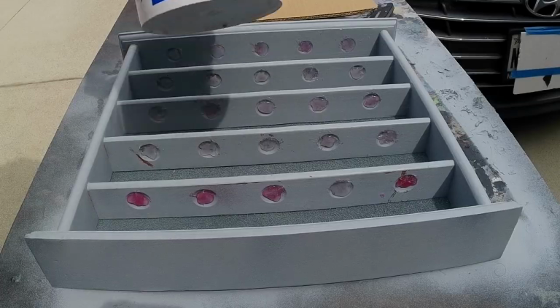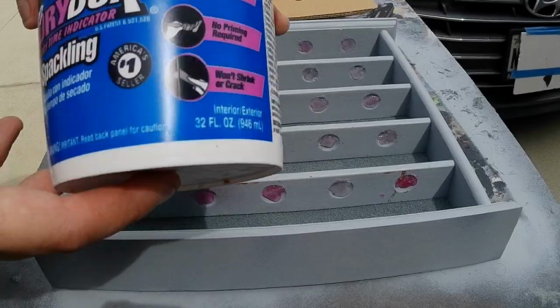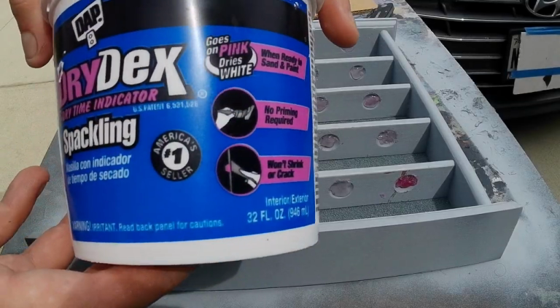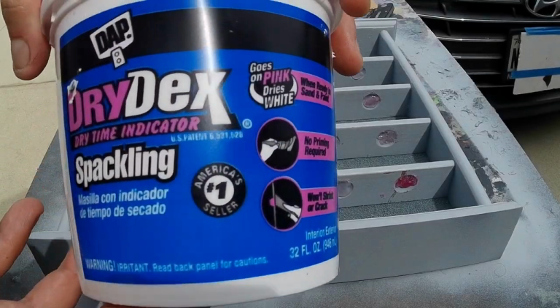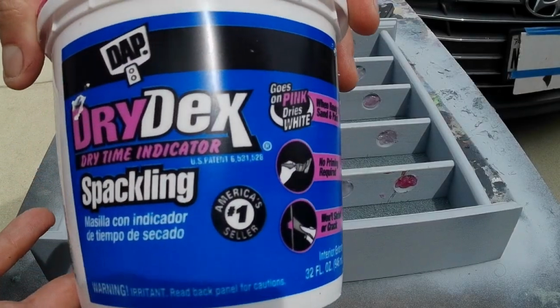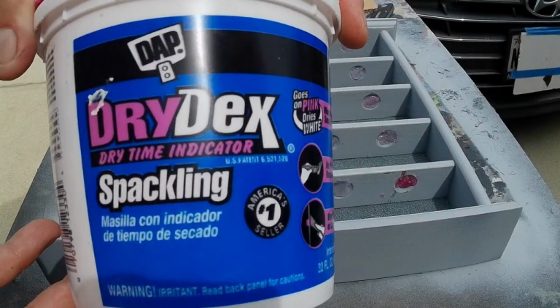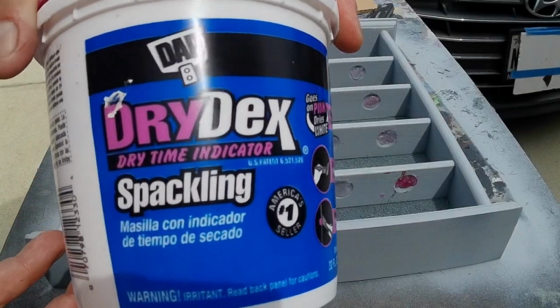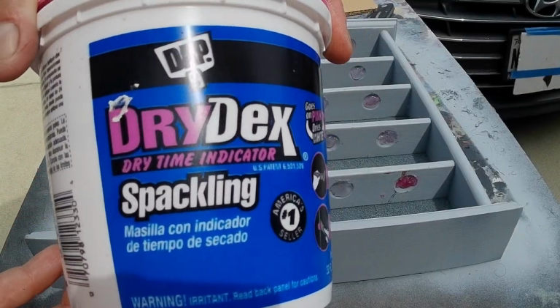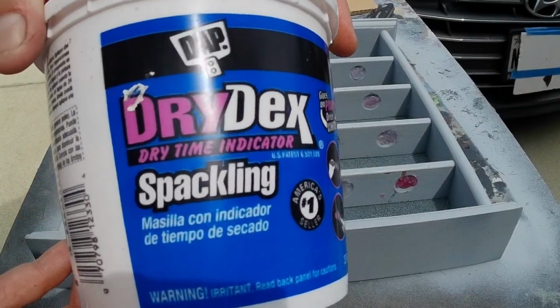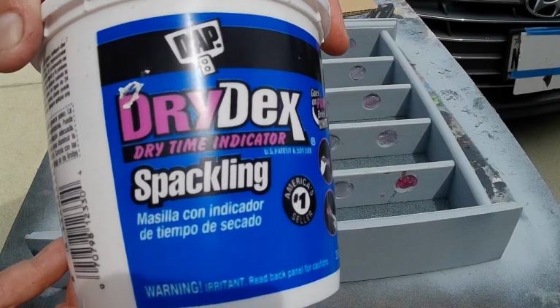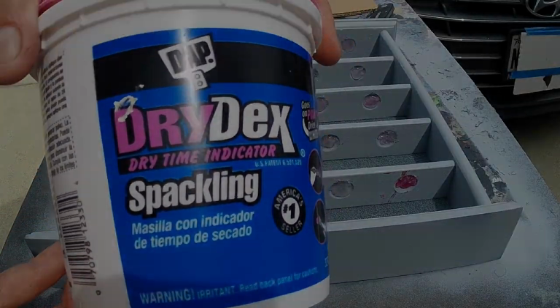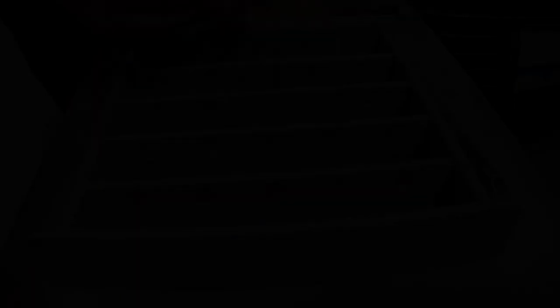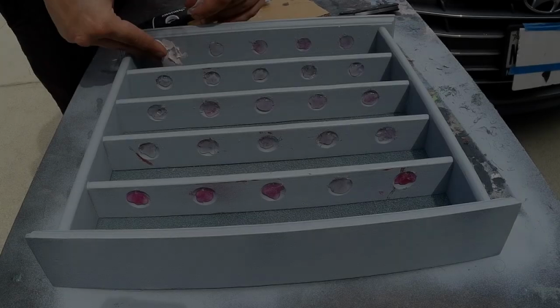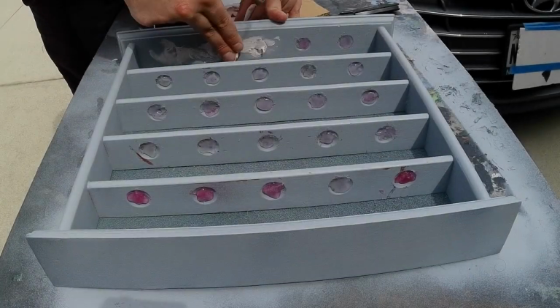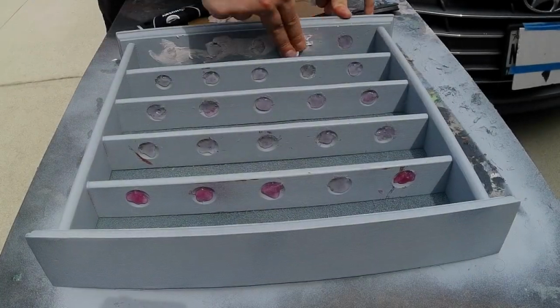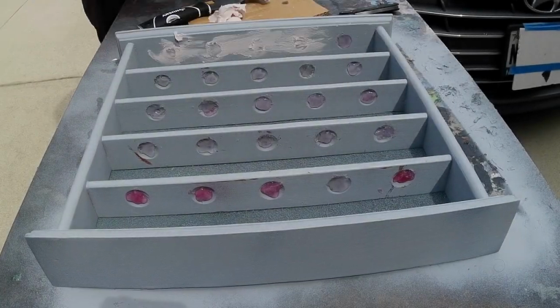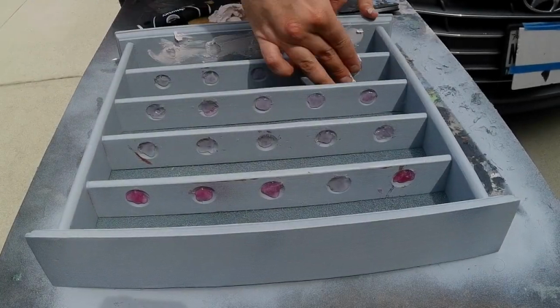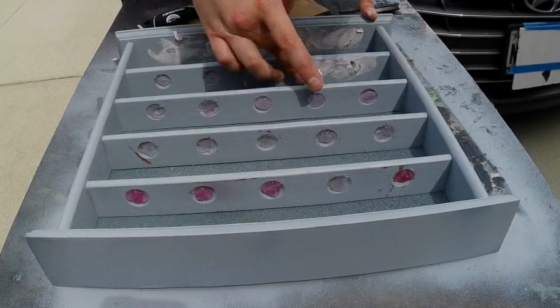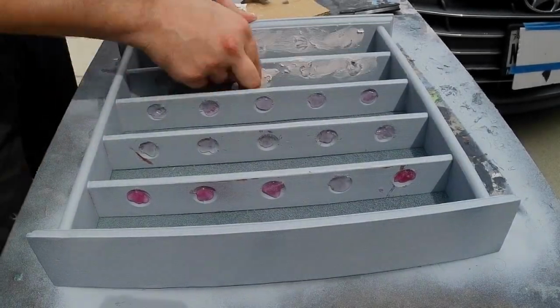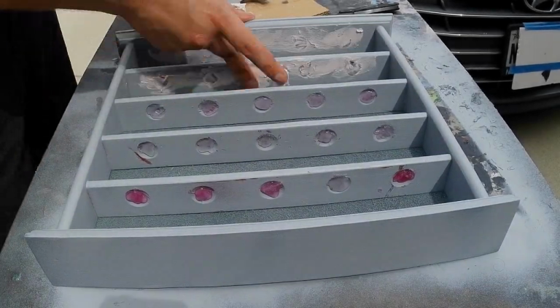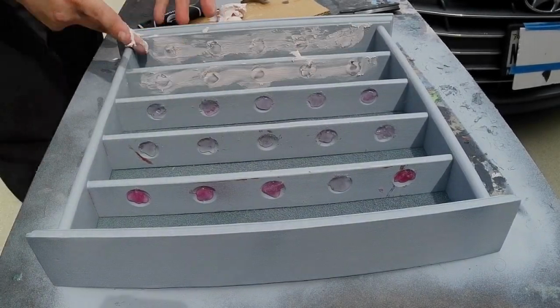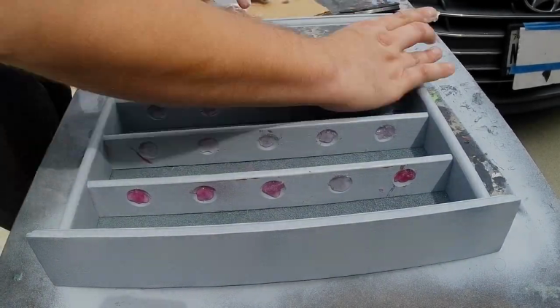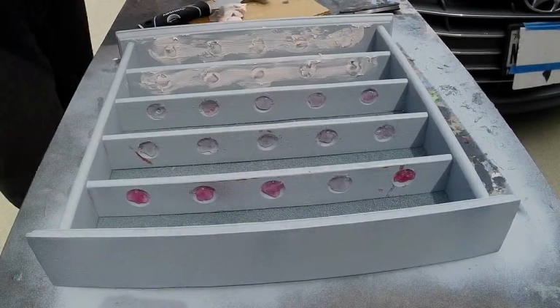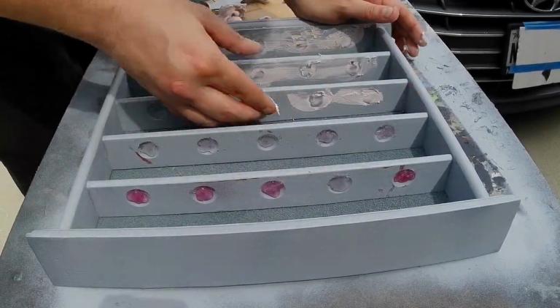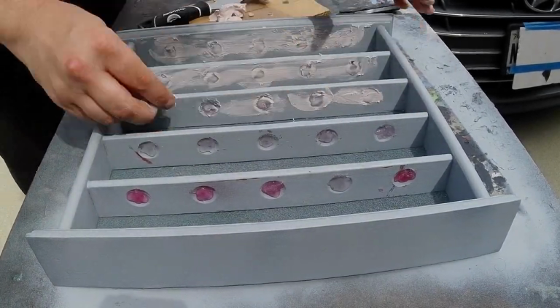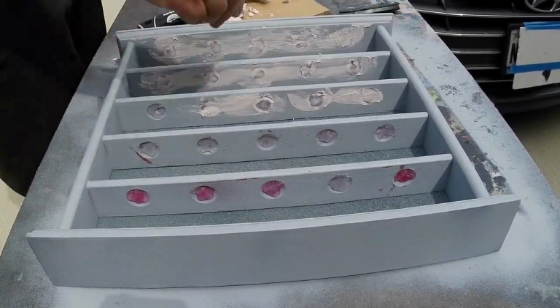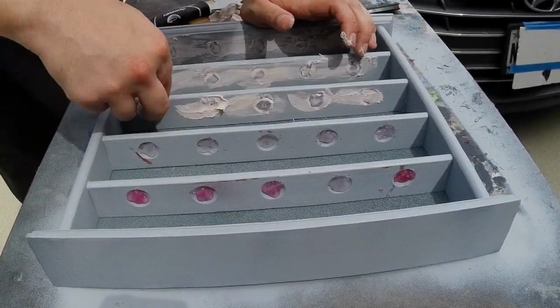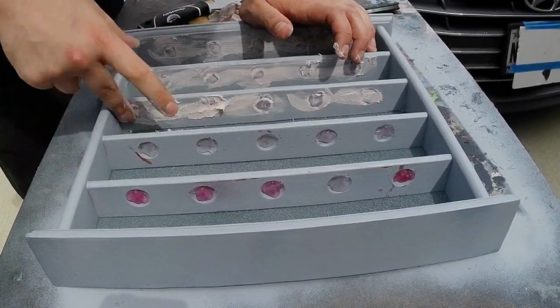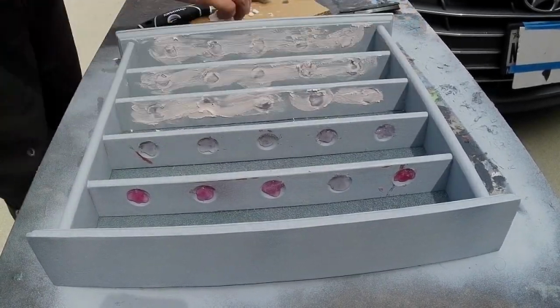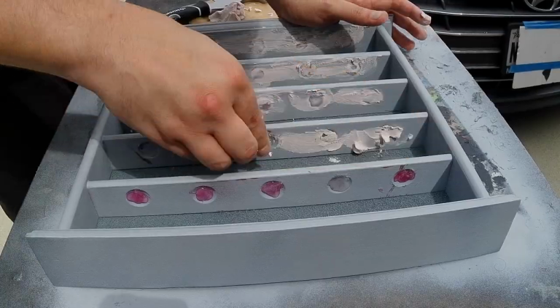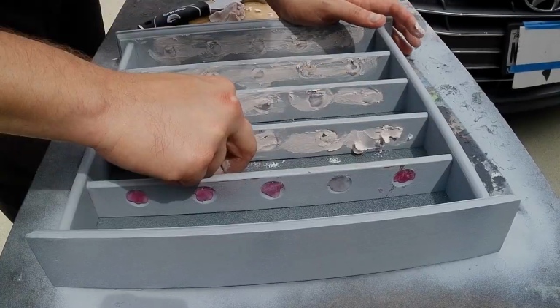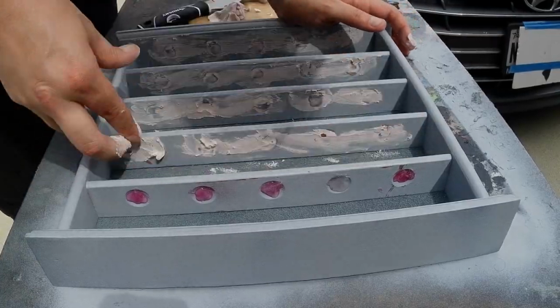Next up we took it outside and filled it with some spackle. This is going to be the ground covering for a lot of the texture of our cave and all that jazz, but it also just makes sure that we fill in those holes.